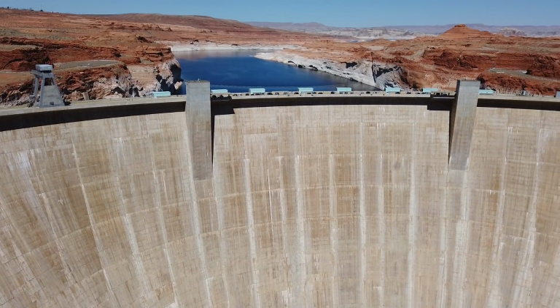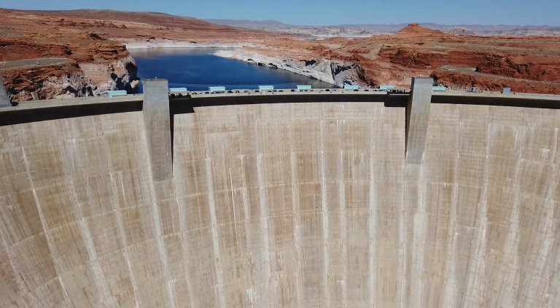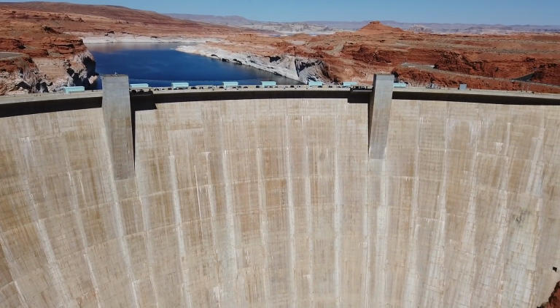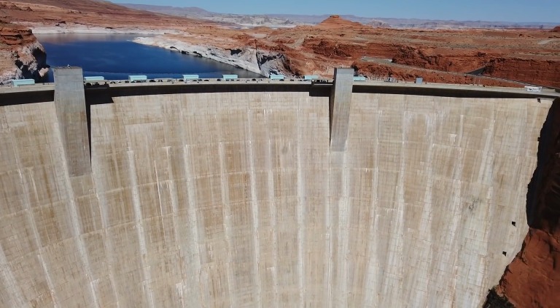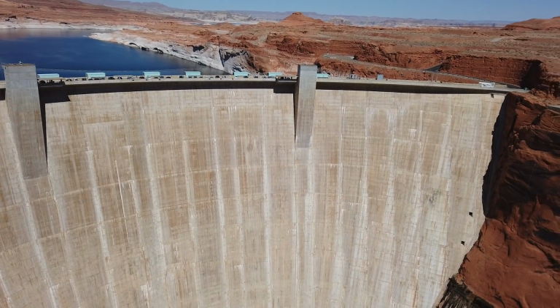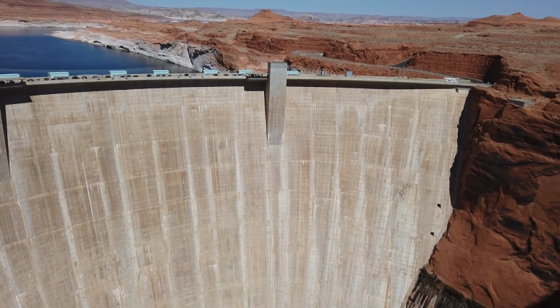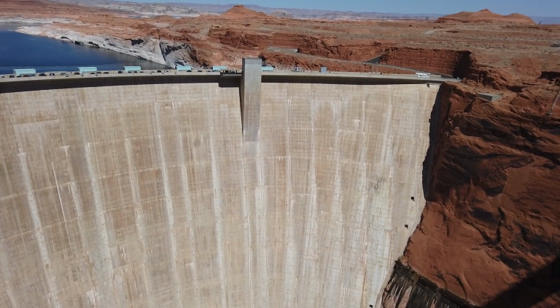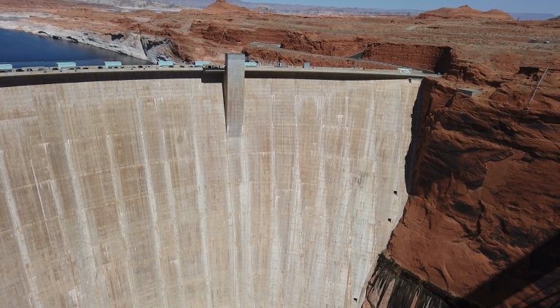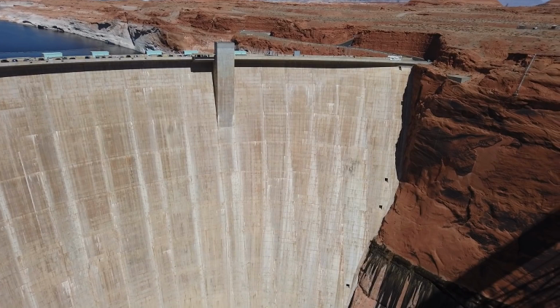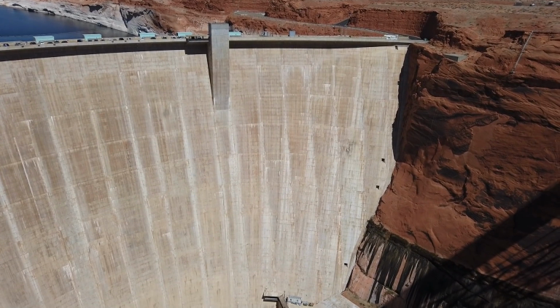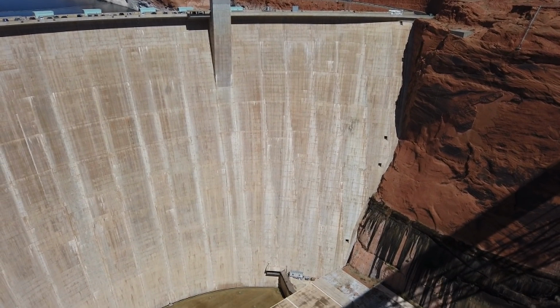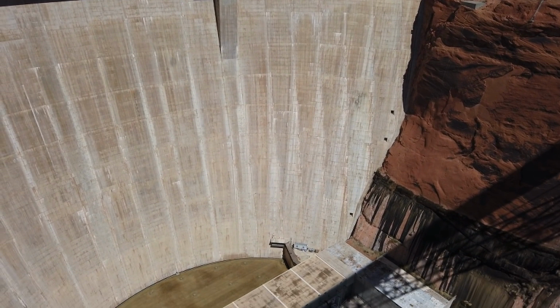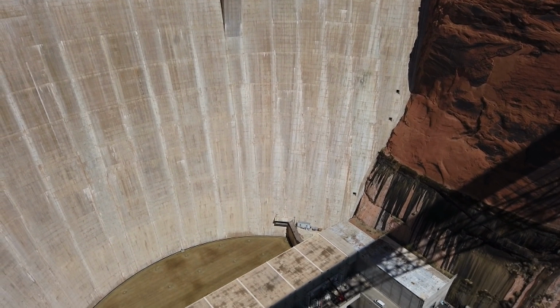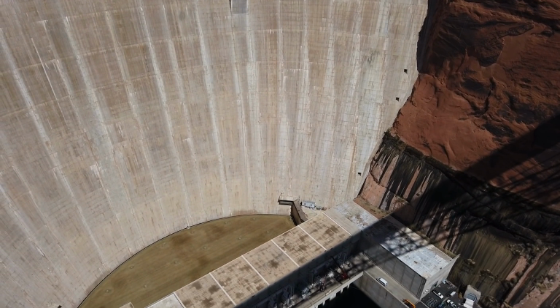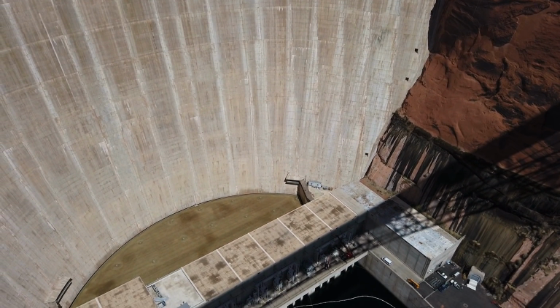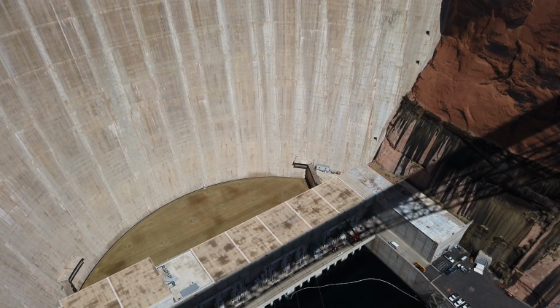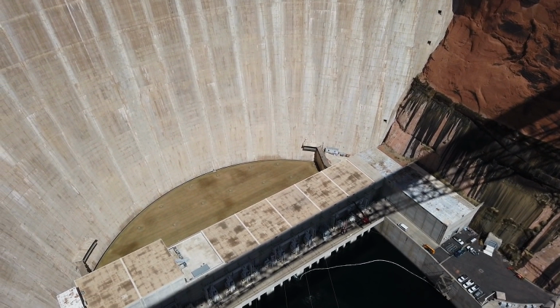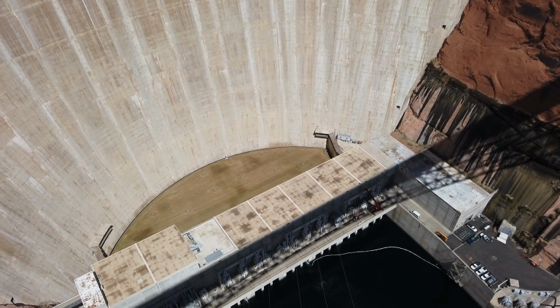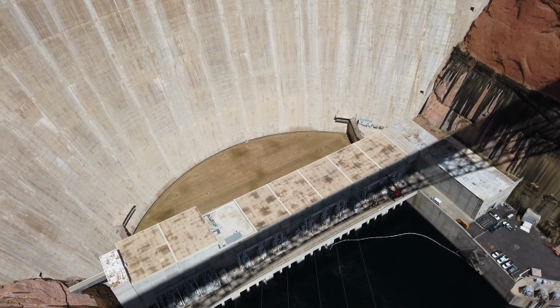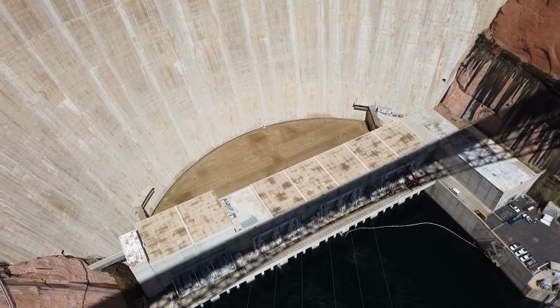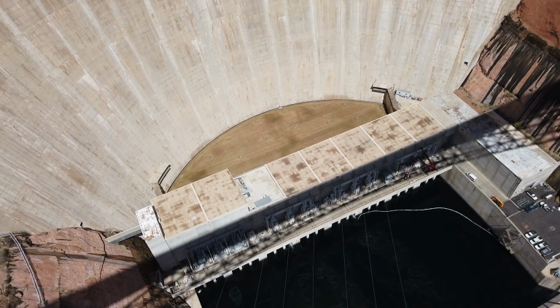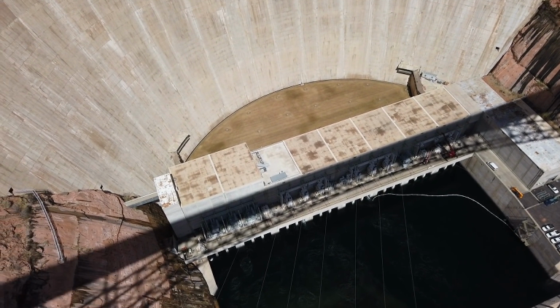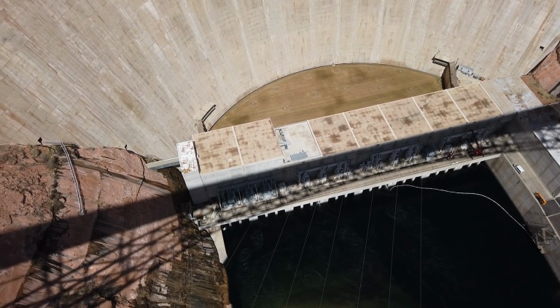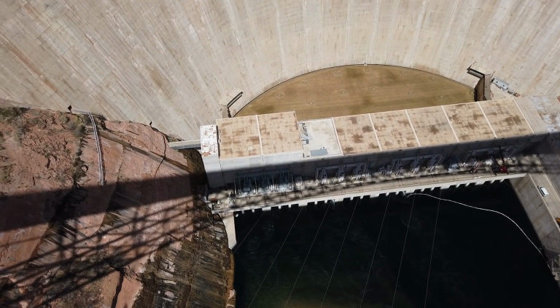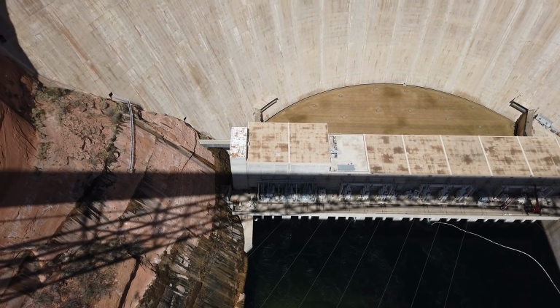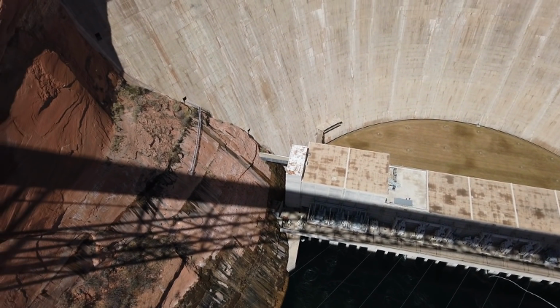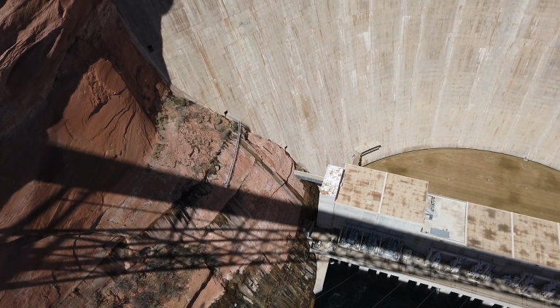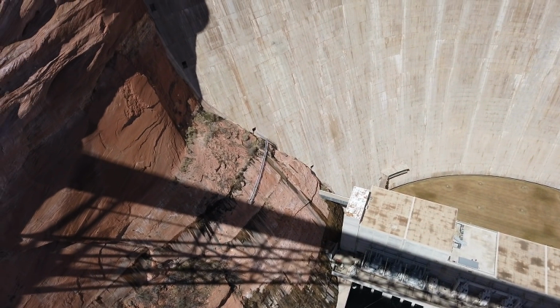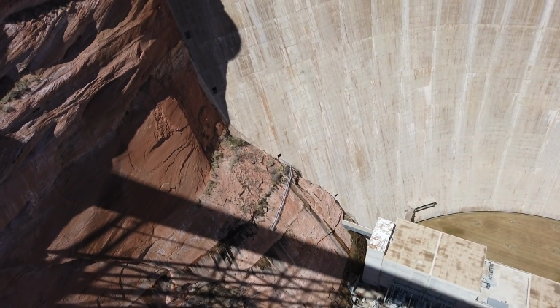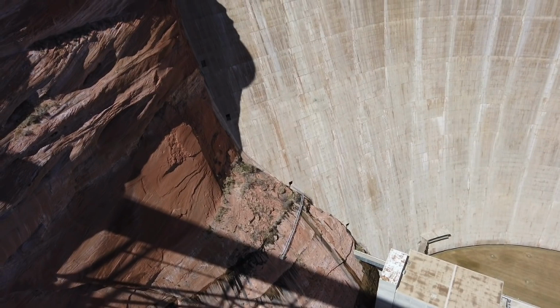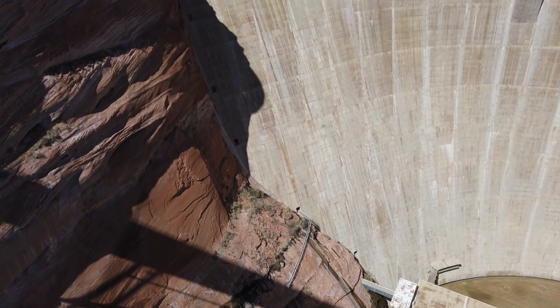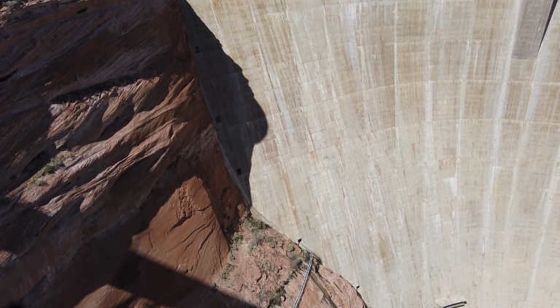The dam was constructed in 1956 and was considered as early as 1924, but at the time Hoover Dam was considered more important, so Glen Canyon Dam was set on the back burner for a while. The dam itself took about 10 years to build and cost American taxpayers at the time approximately 135 million dollars.